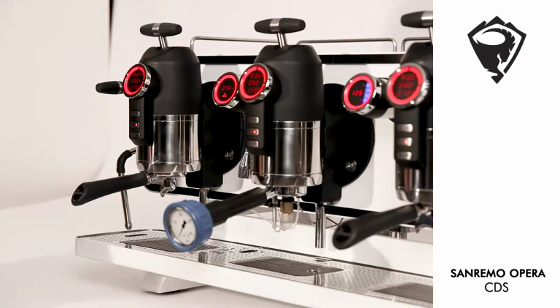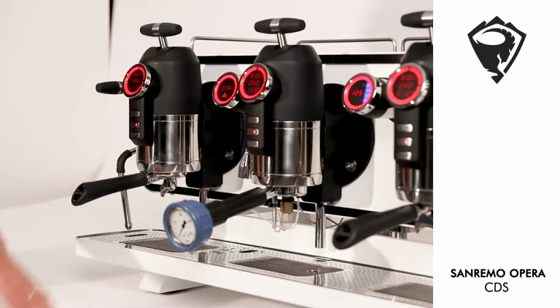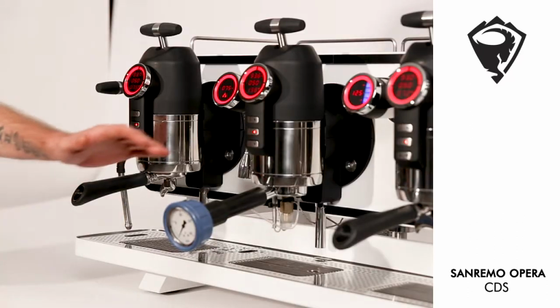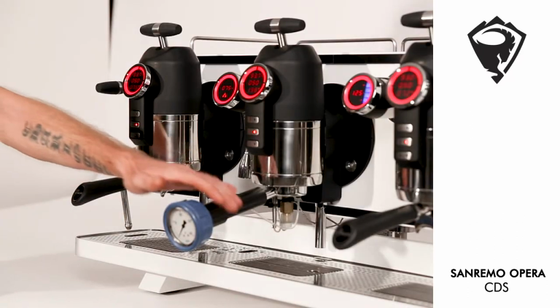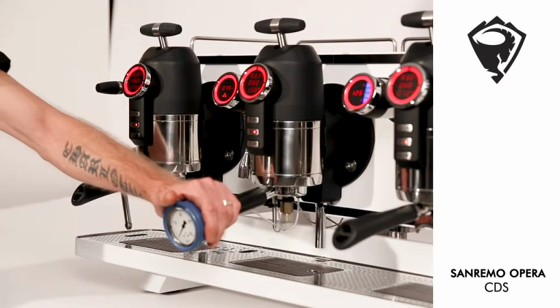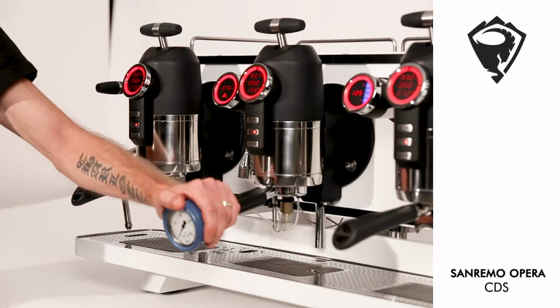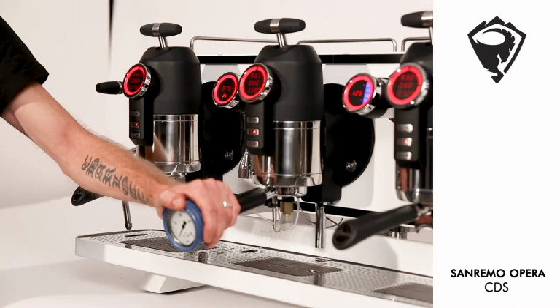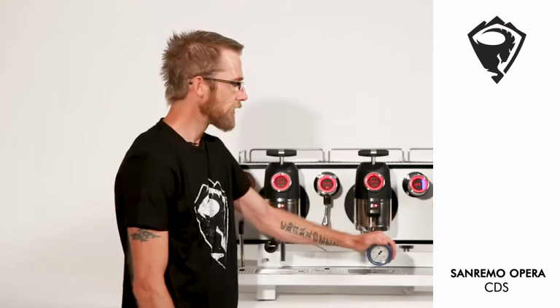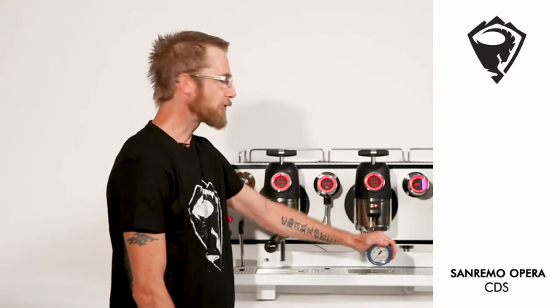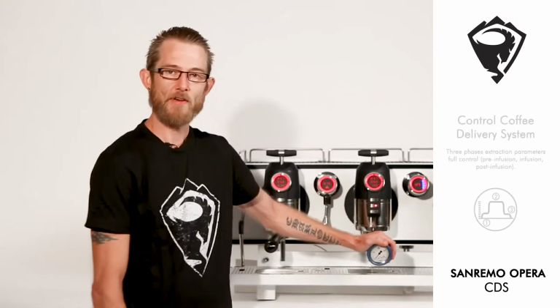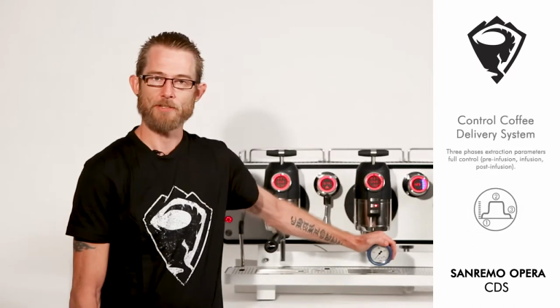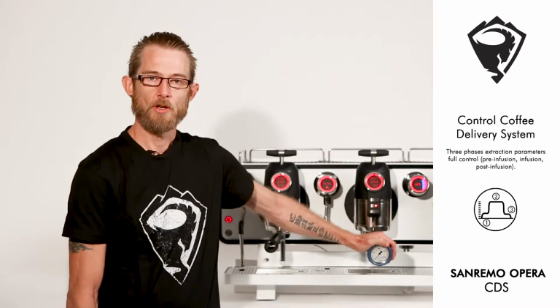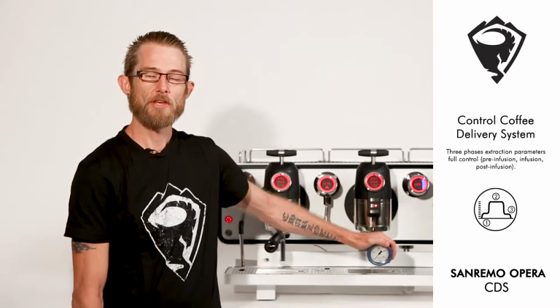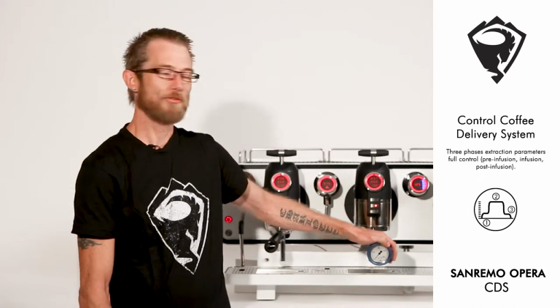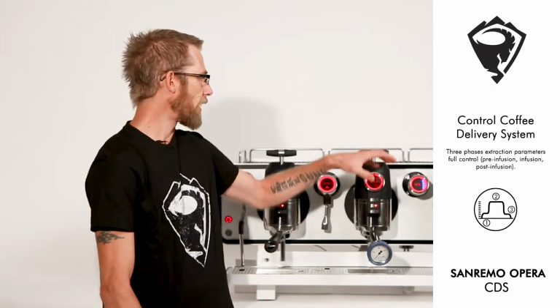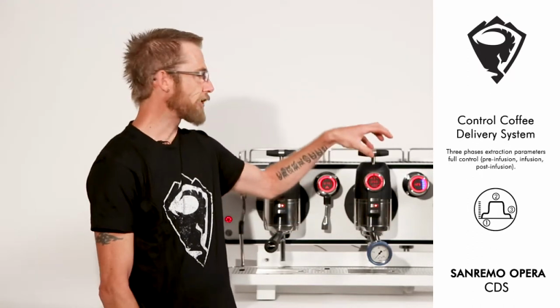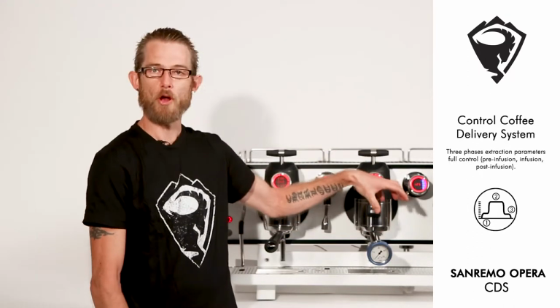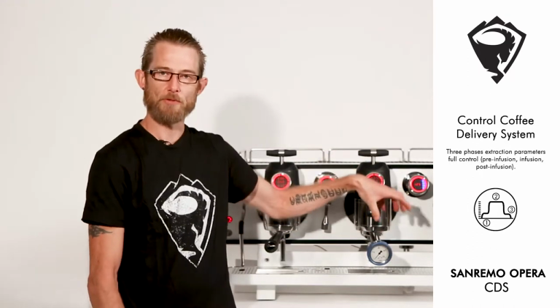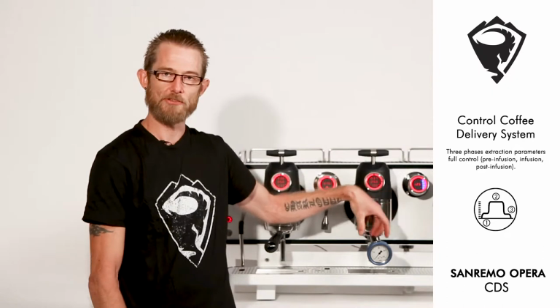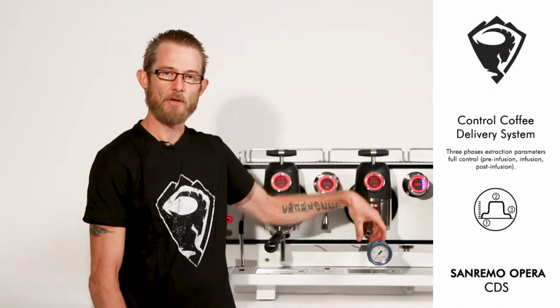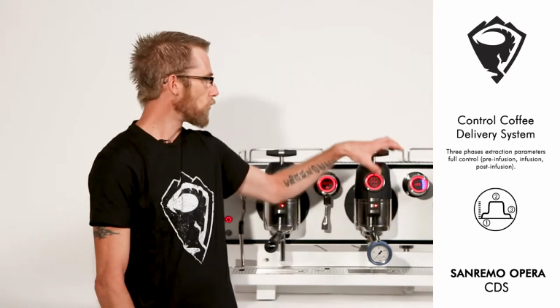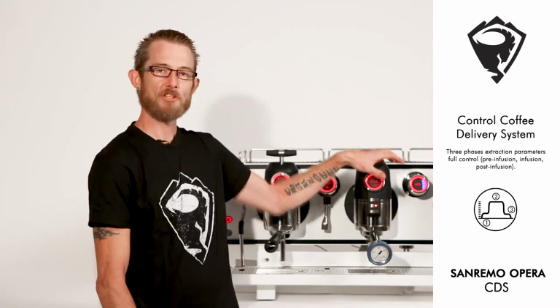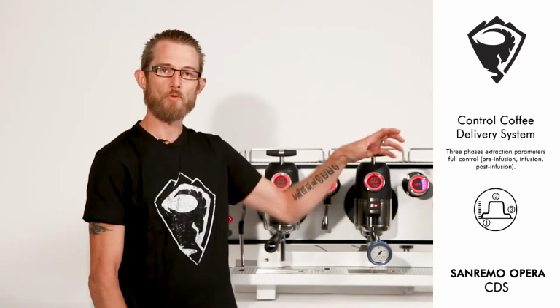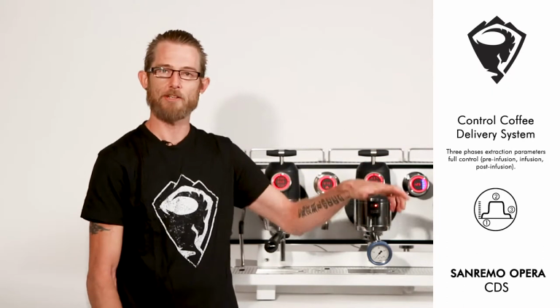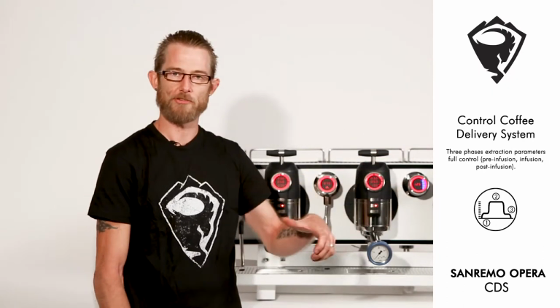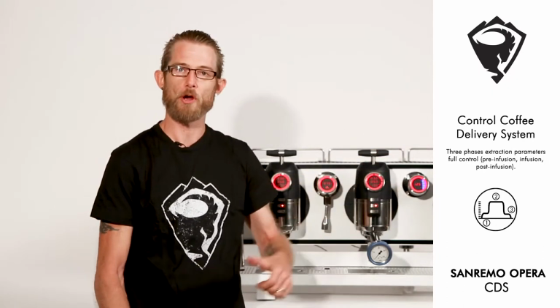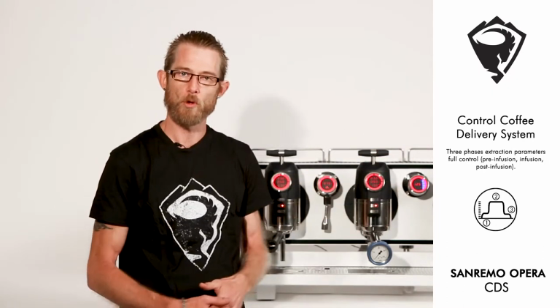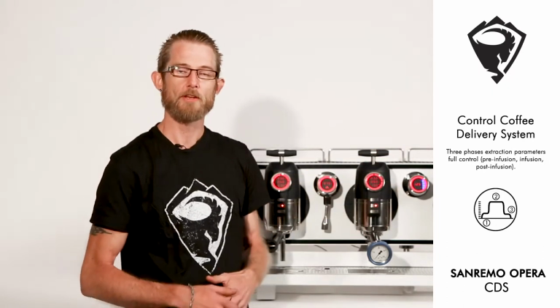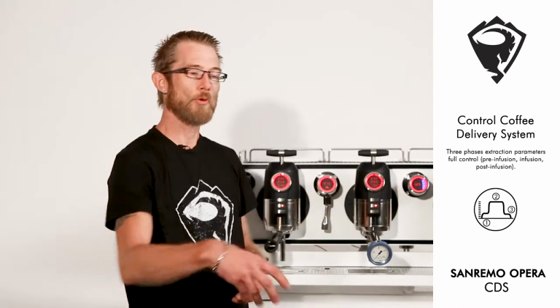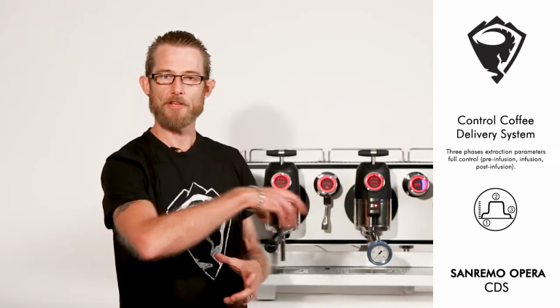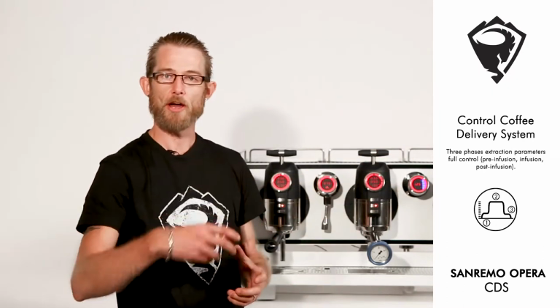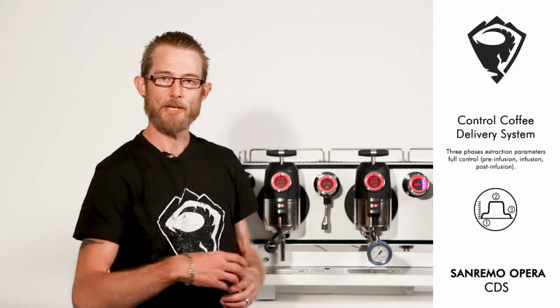Let's start with the CDS. As part of our pattern we use a controlled delivery system where the machine recognizes the flow of water throughout the entire machine.